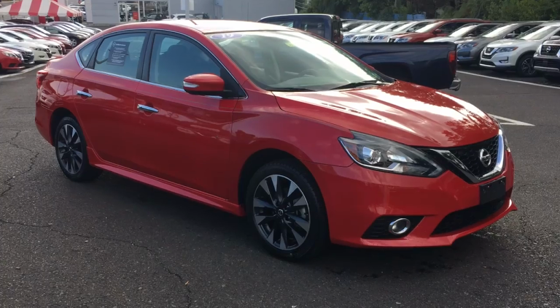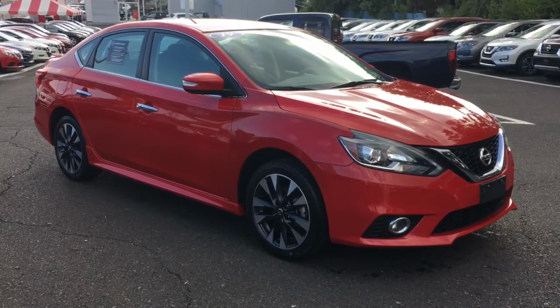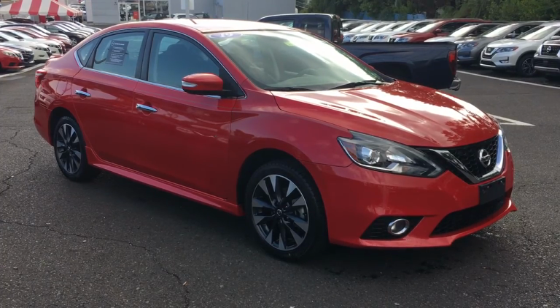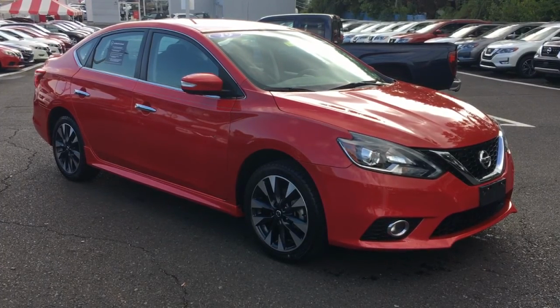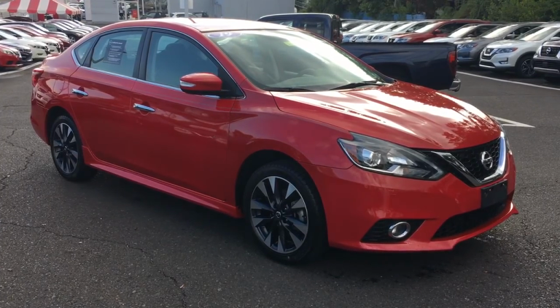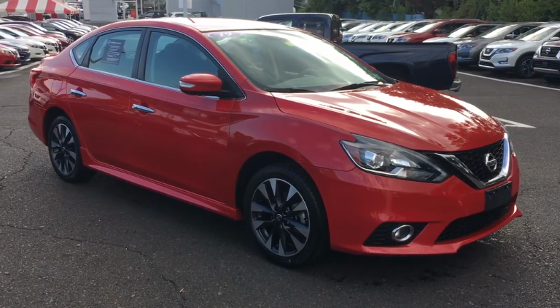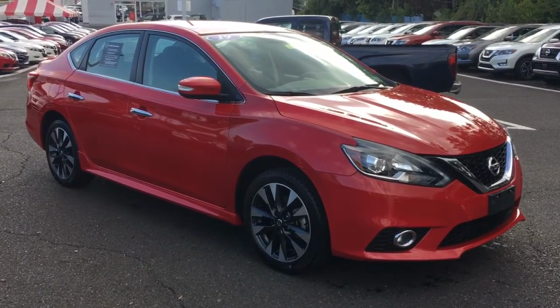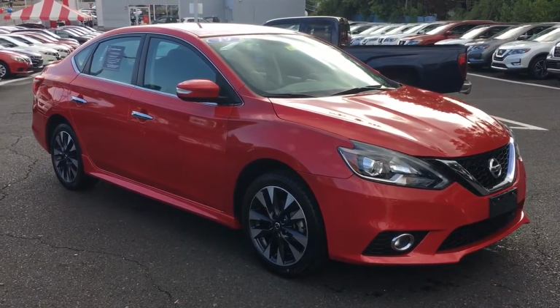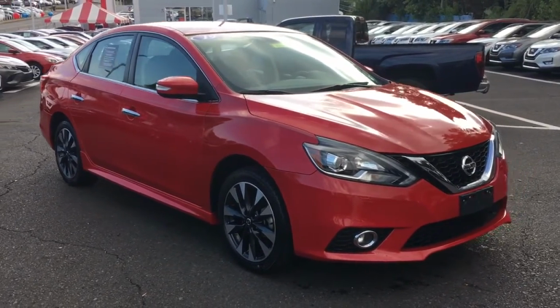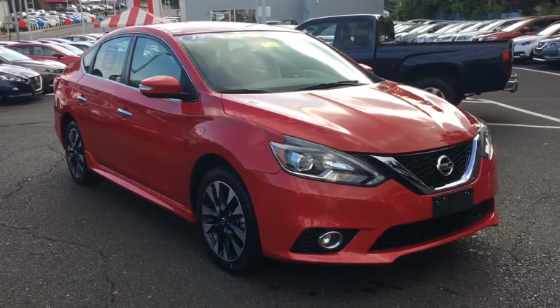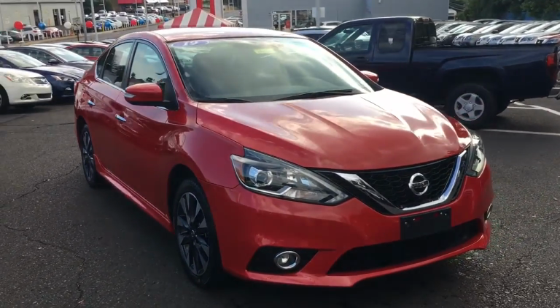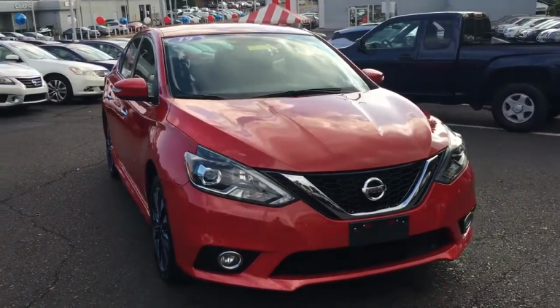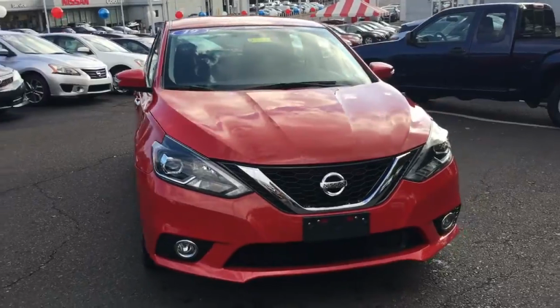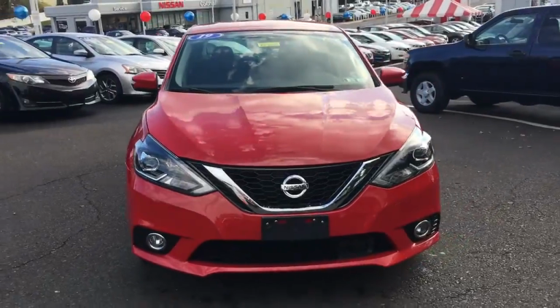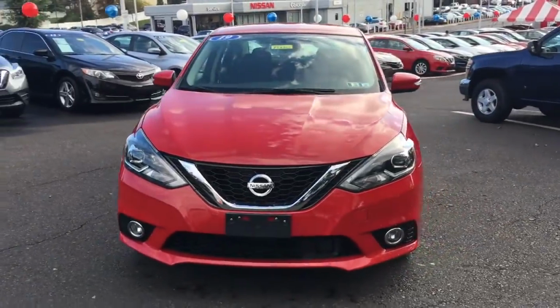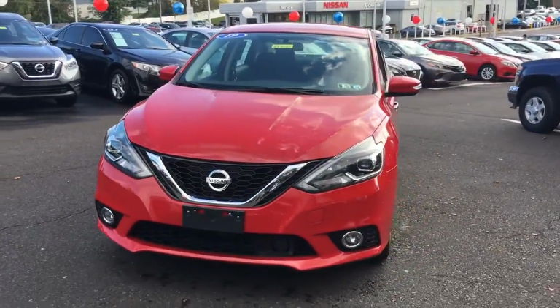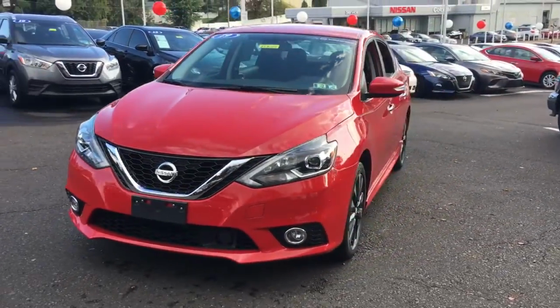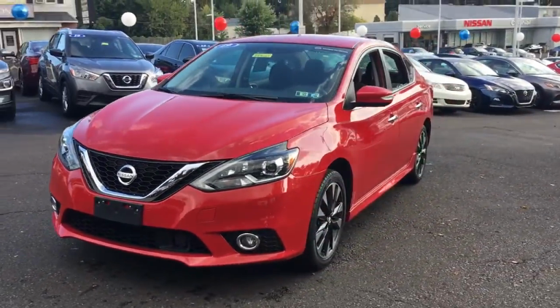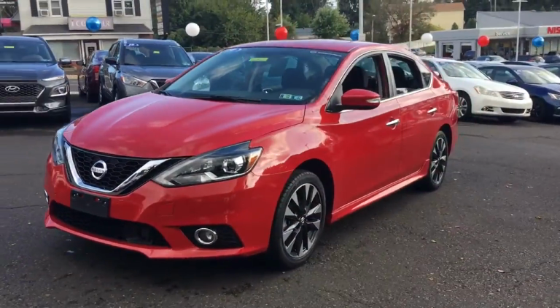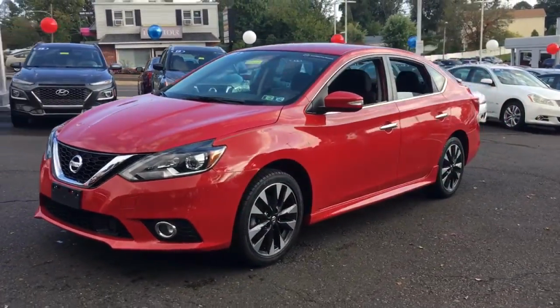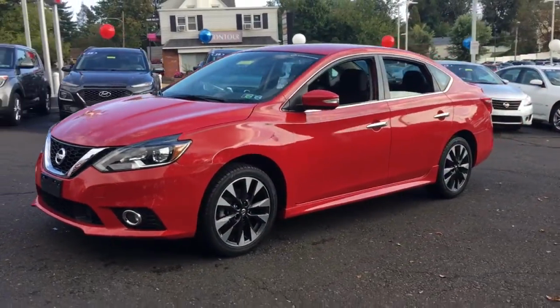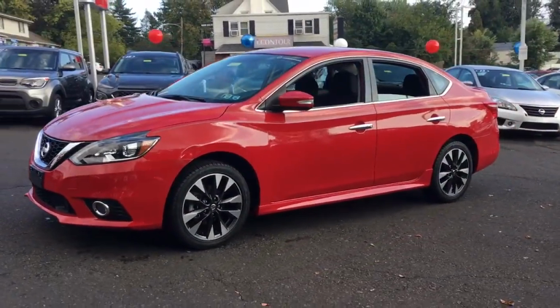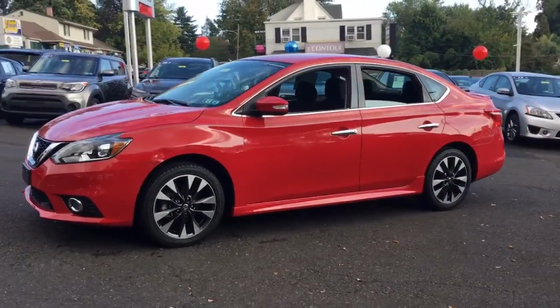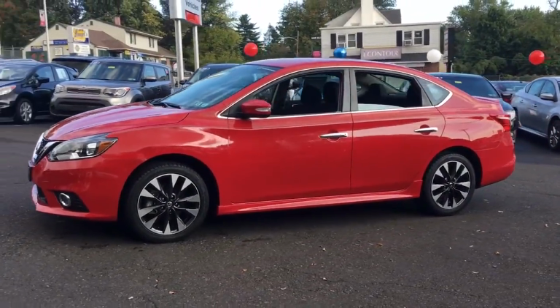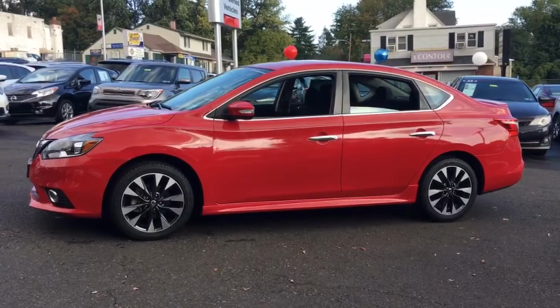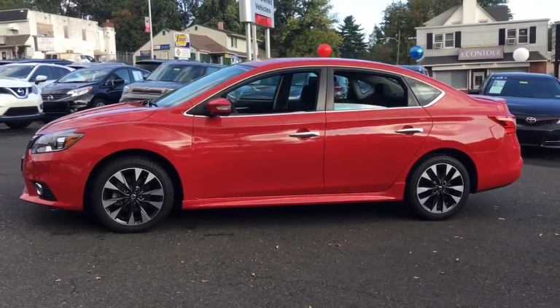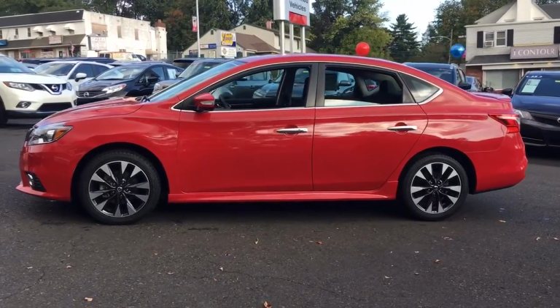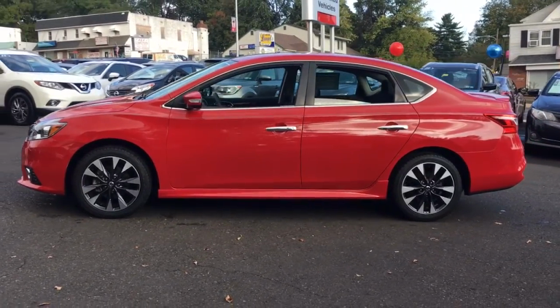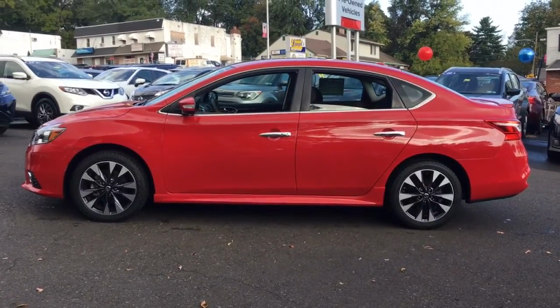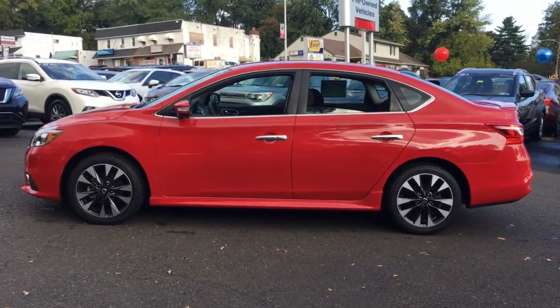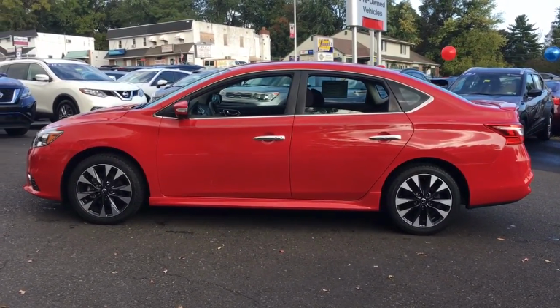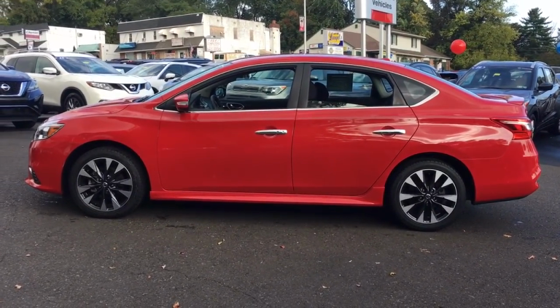Picture yourself in the 2019 Nissan Sentra. With less than 25,000 miles on the odometer, this vehicle stands out from the rest. Comfort, convenience, safety, and fun are all yours in the sleek and spirited Sentra.